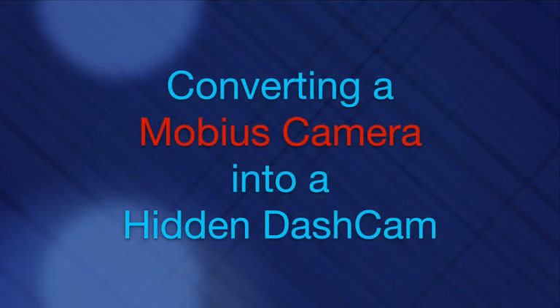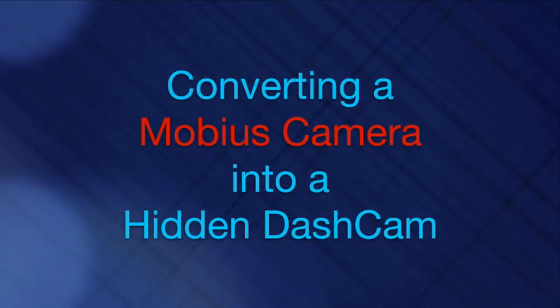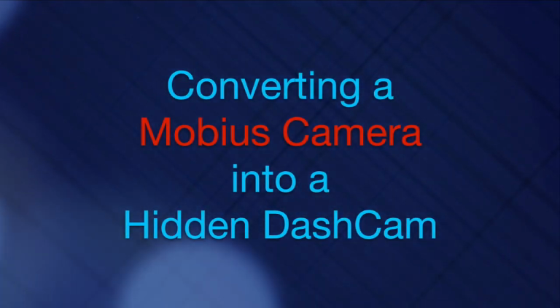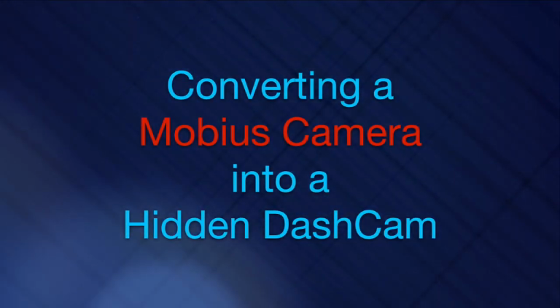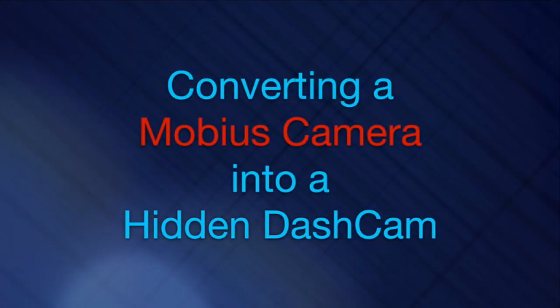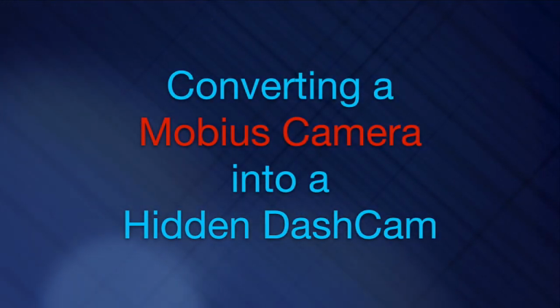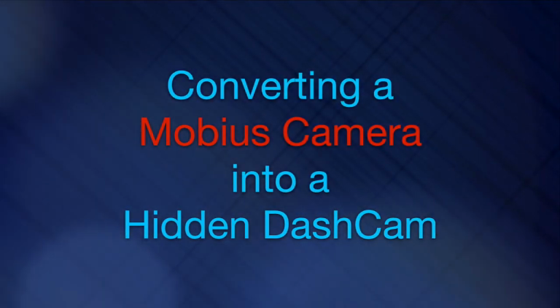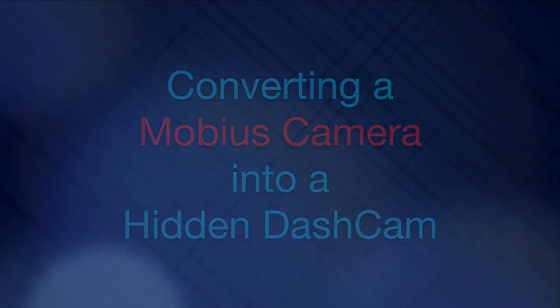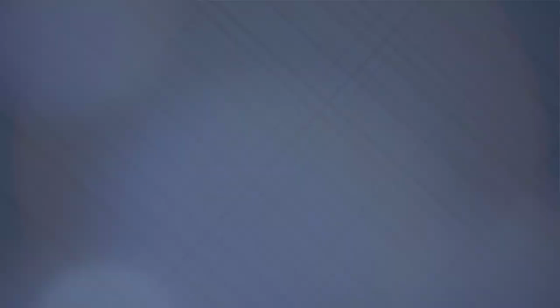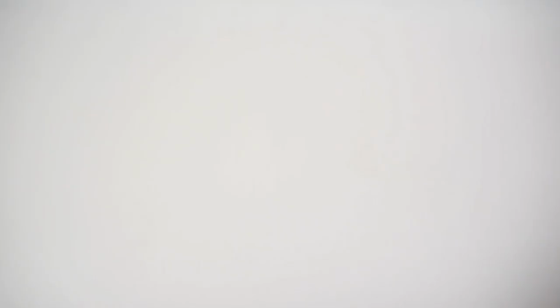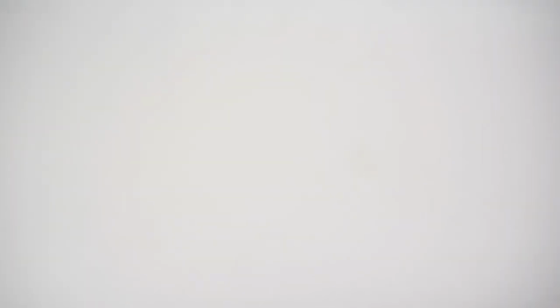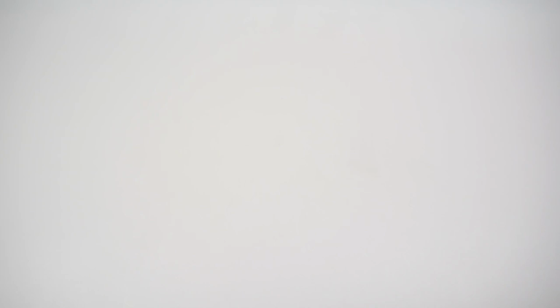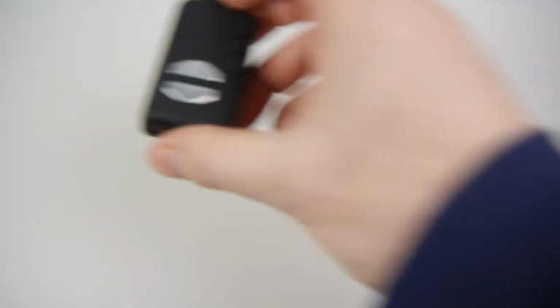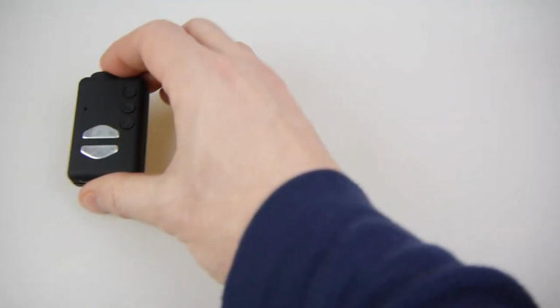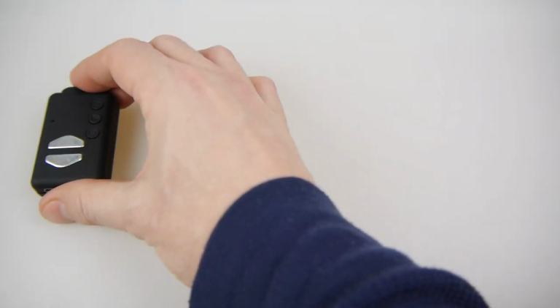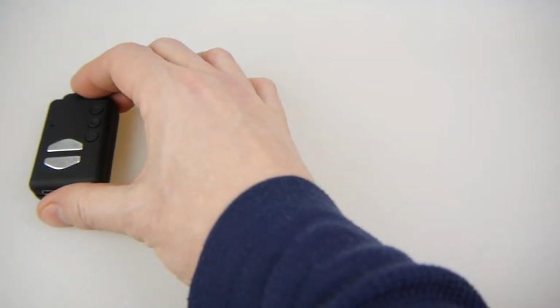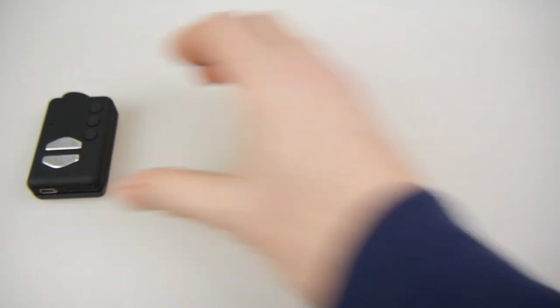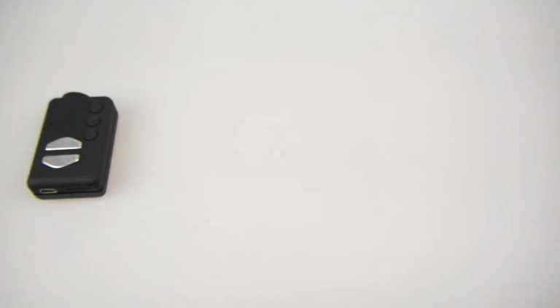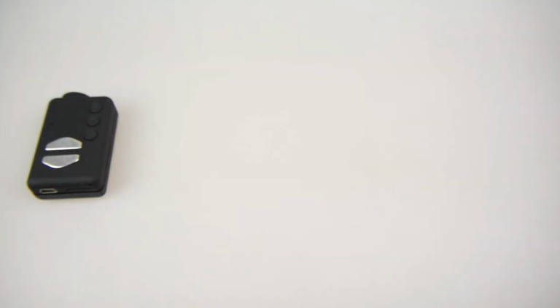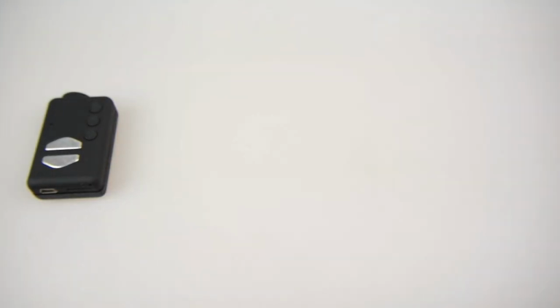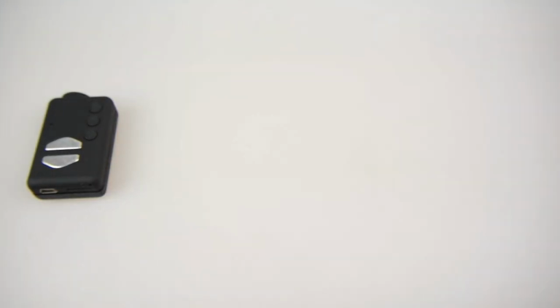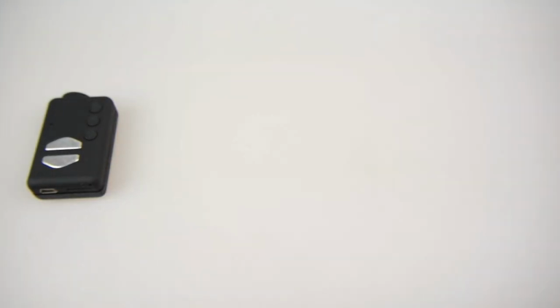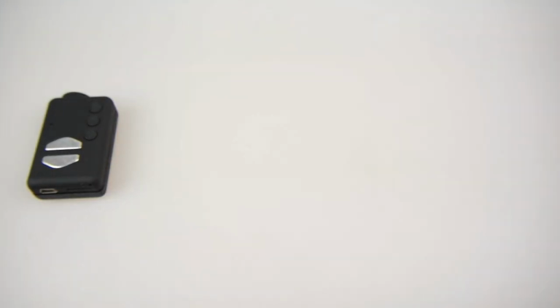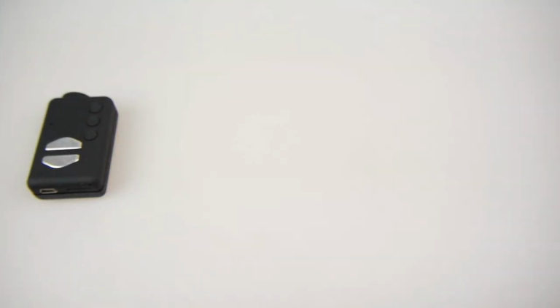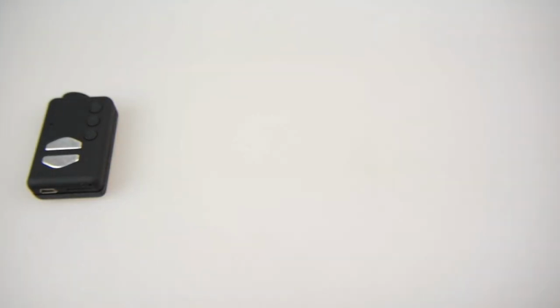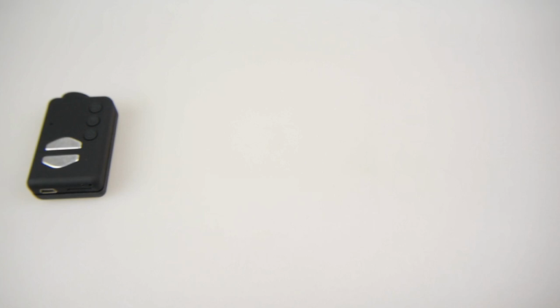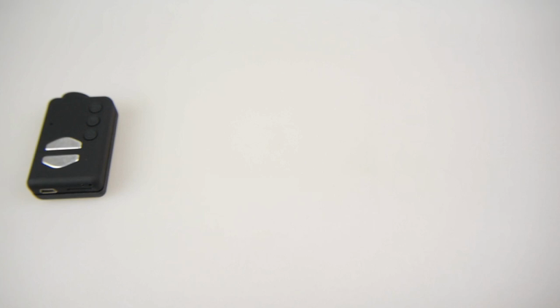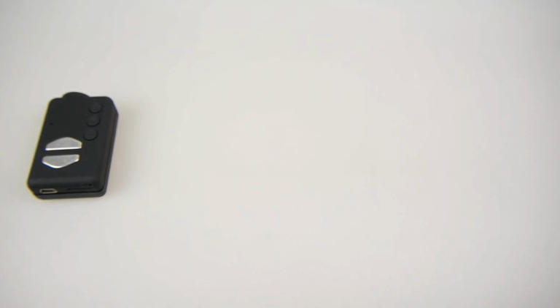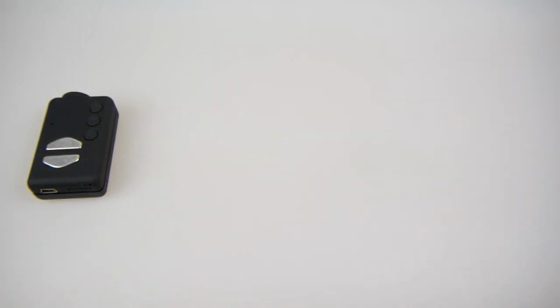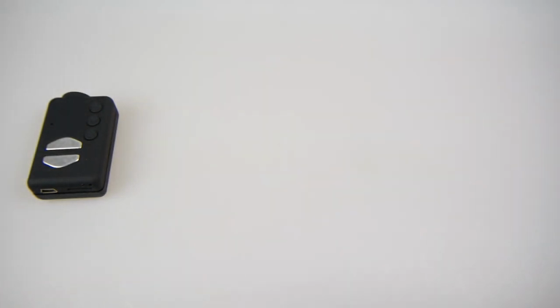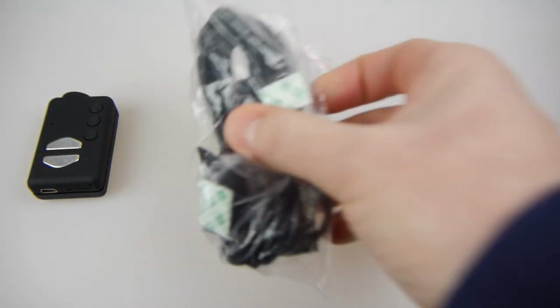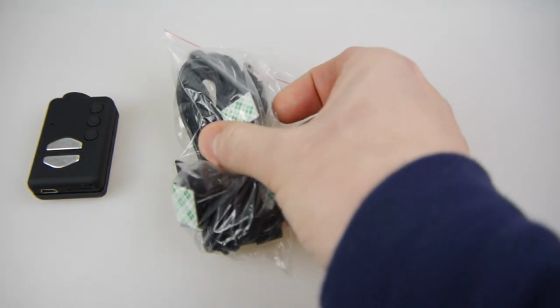The Mobius camera is an excellent little mini camera. Plenty of people are already using this as a dashcam, but I thought I'd try out some of these optional accessories to see if I could make it into a hidden dashcam.